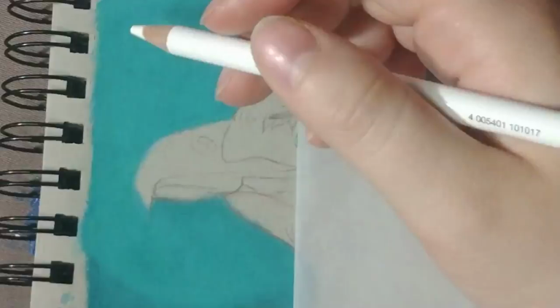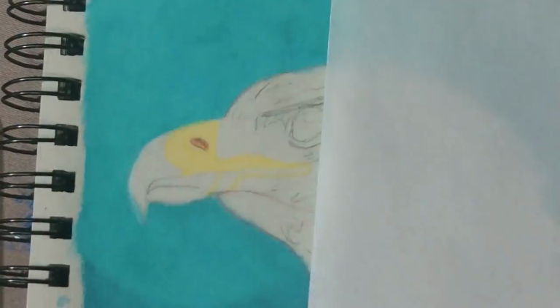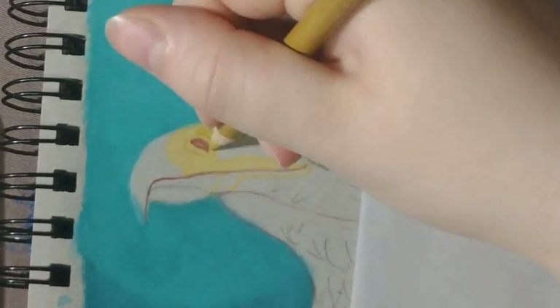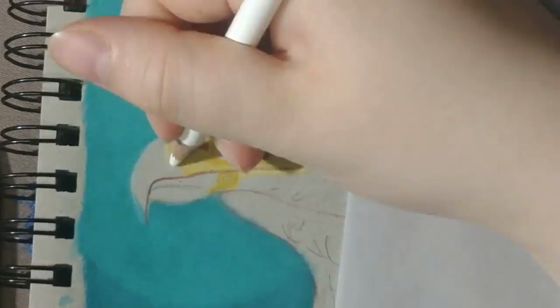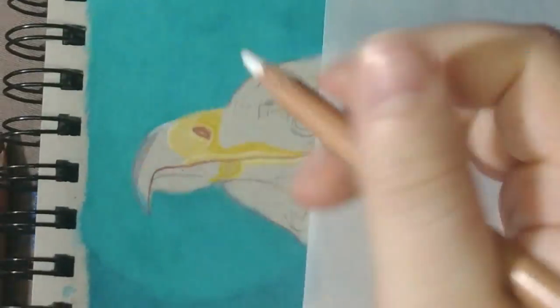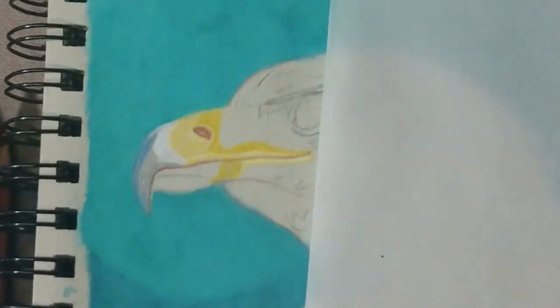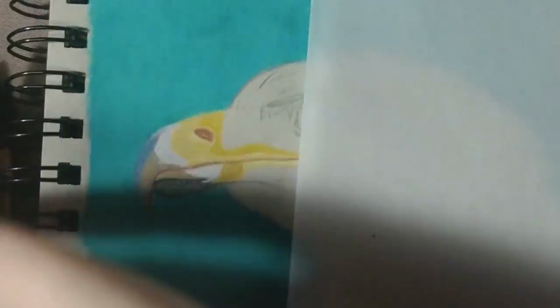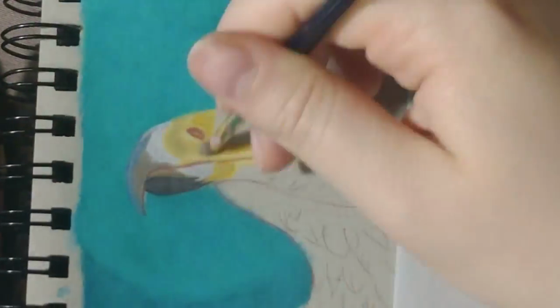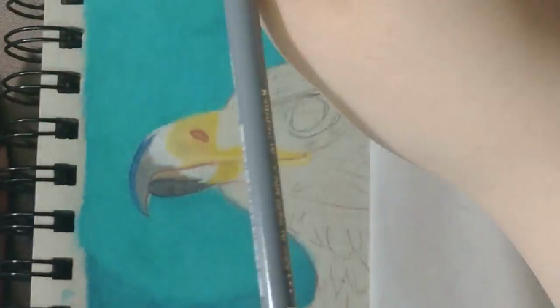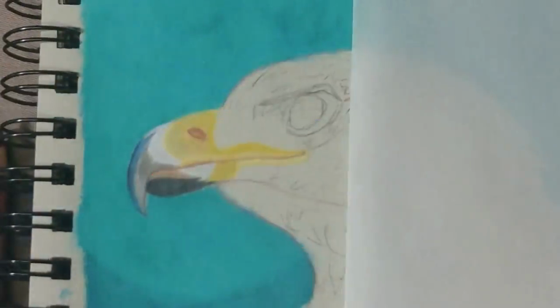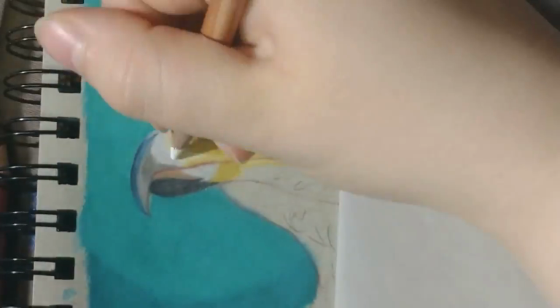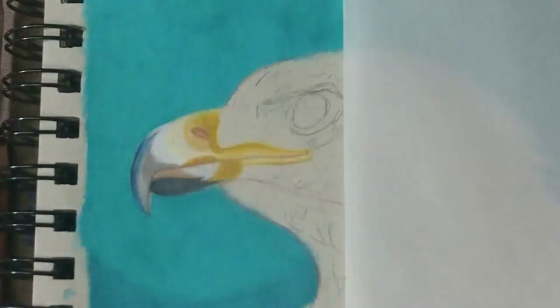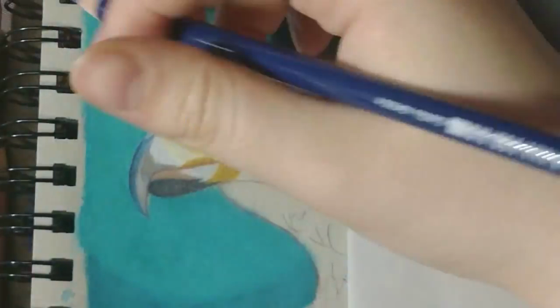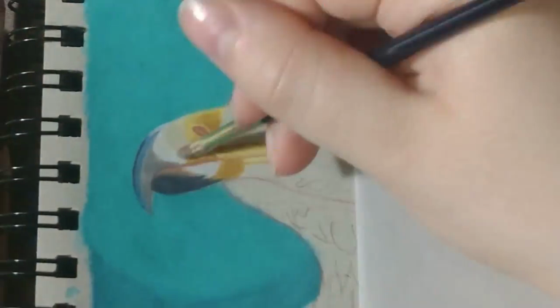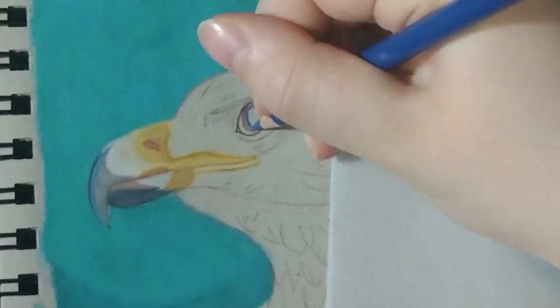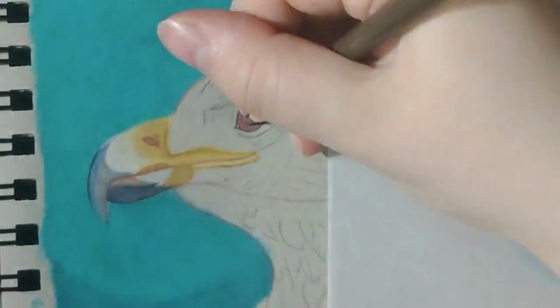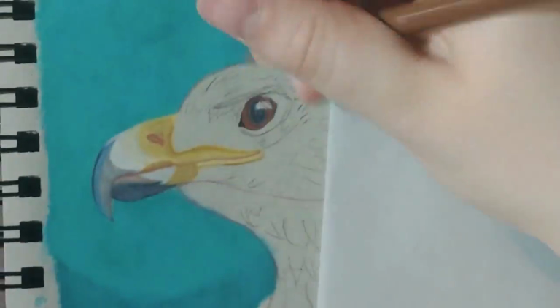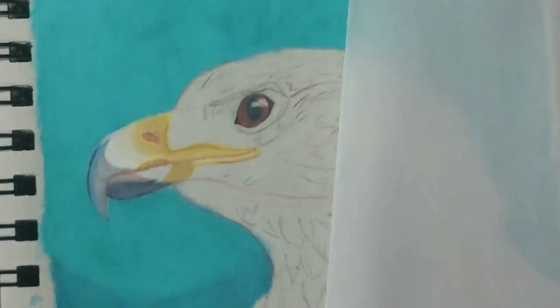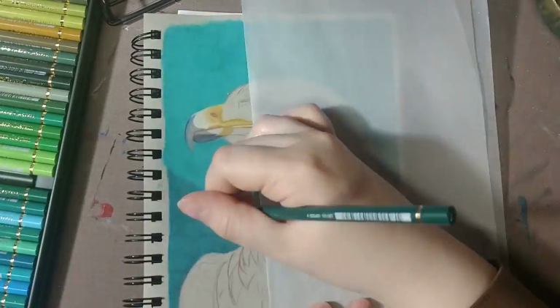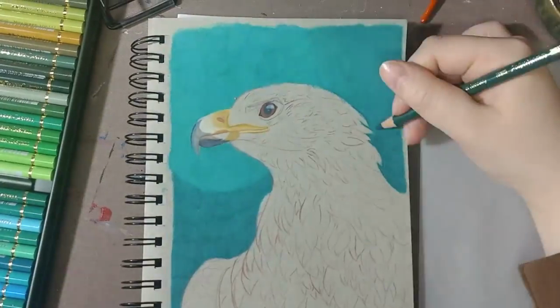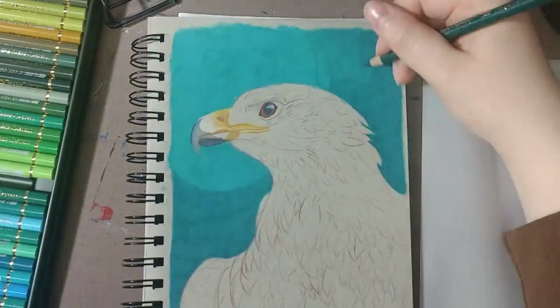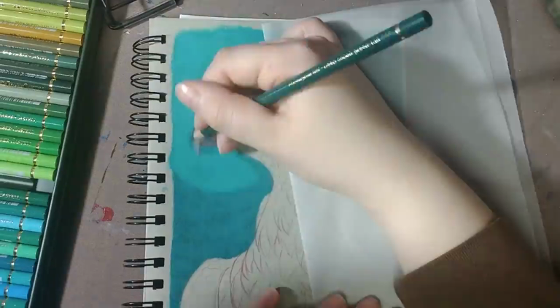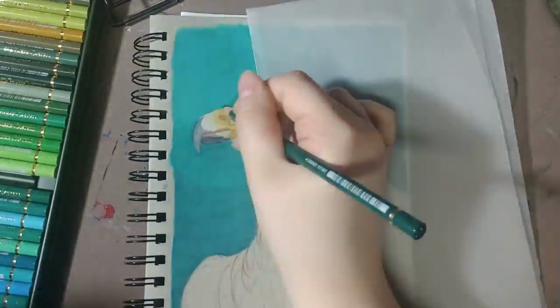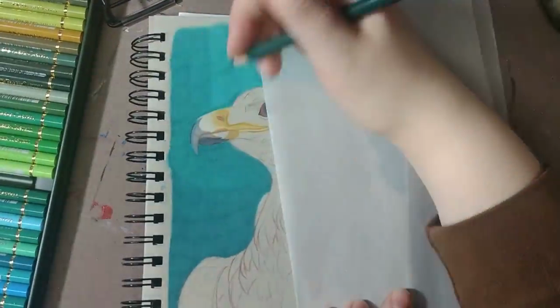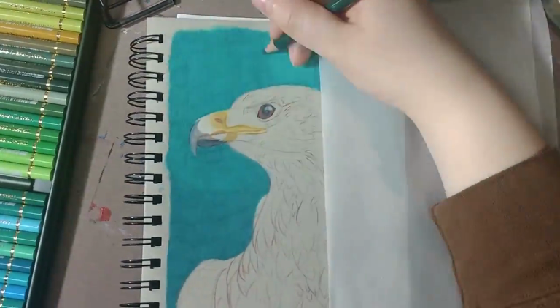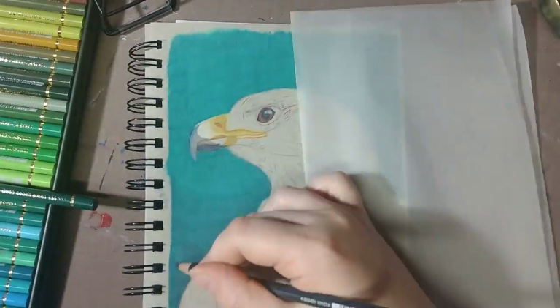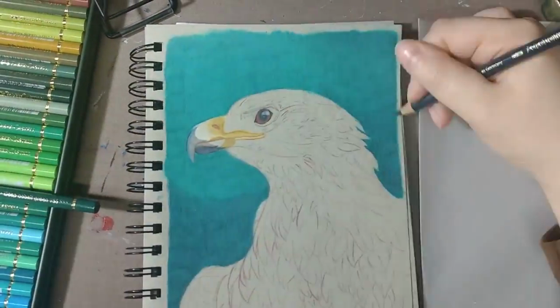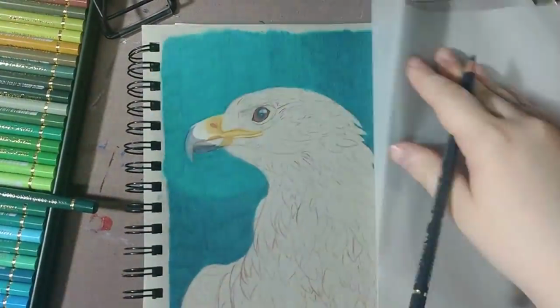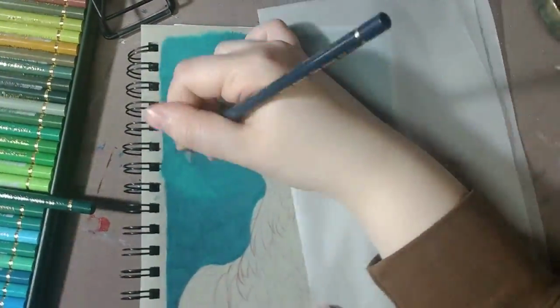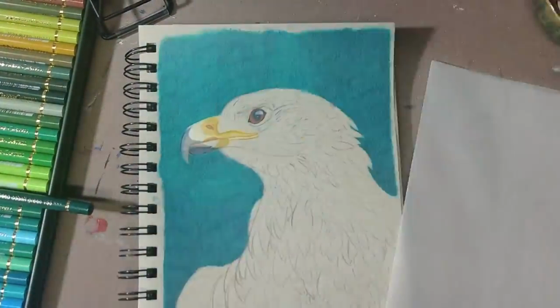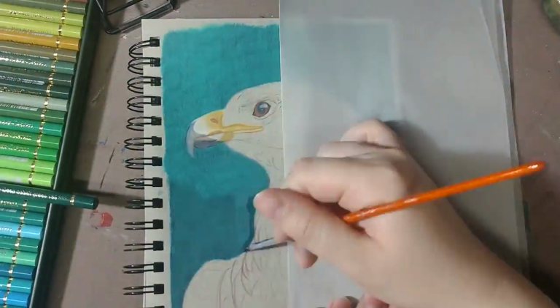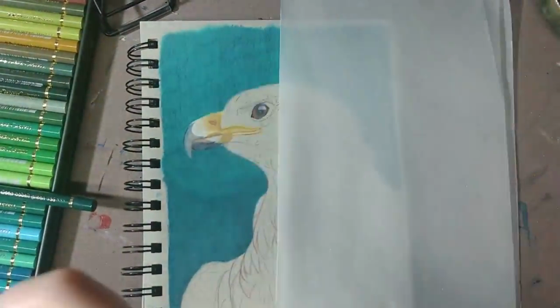After getting several layers on the background done, I started on the beak. I have not drawn many birds with colored pencils, so I jumped around quite a bit while working on this piece.